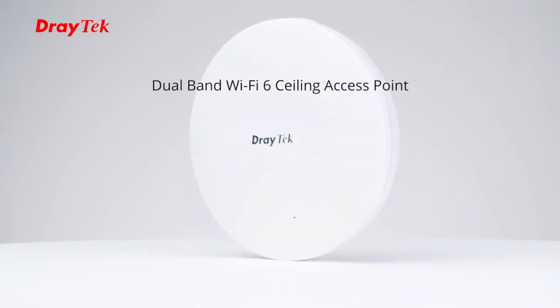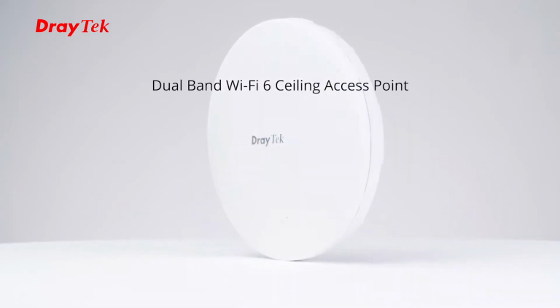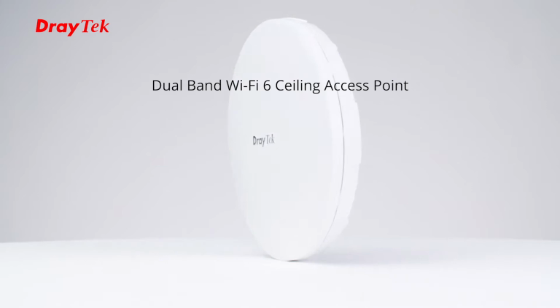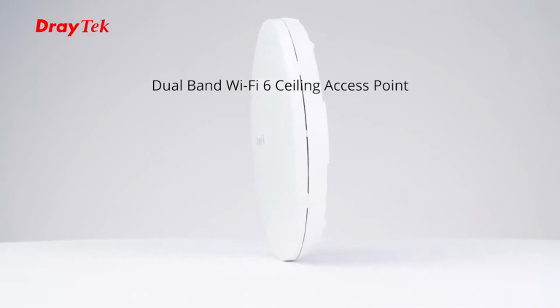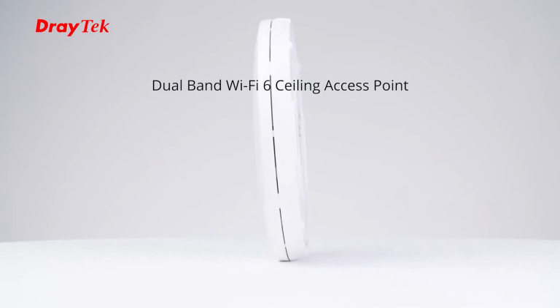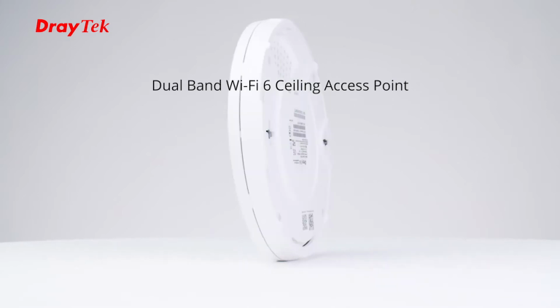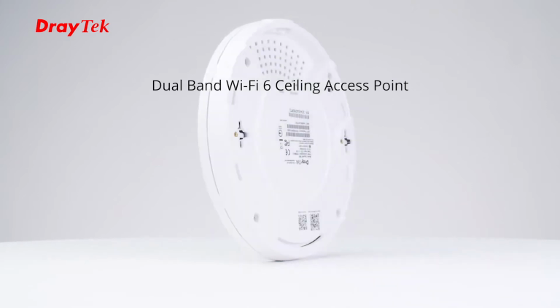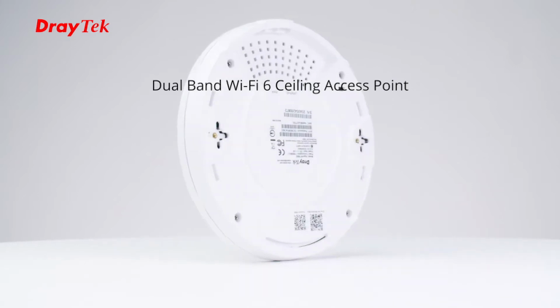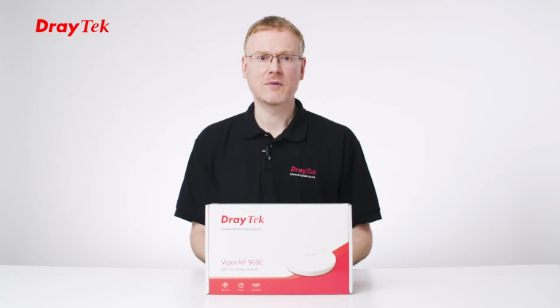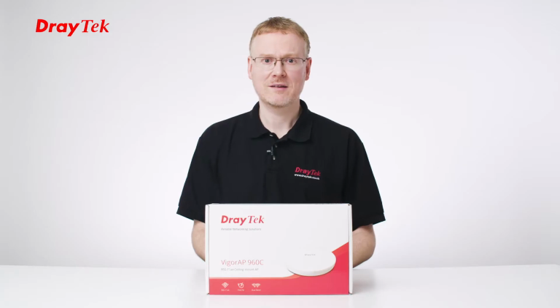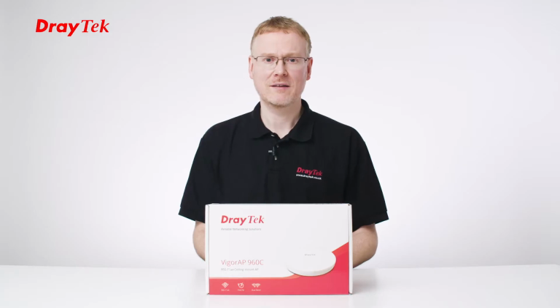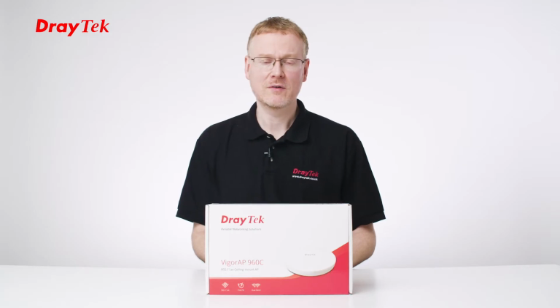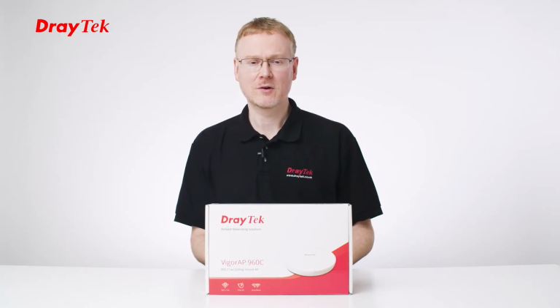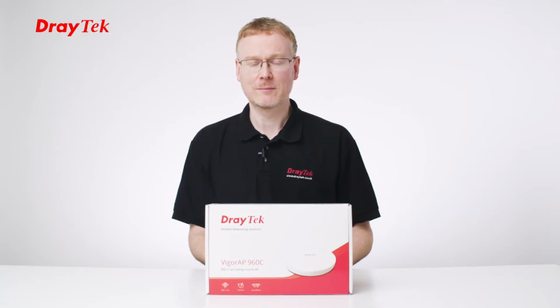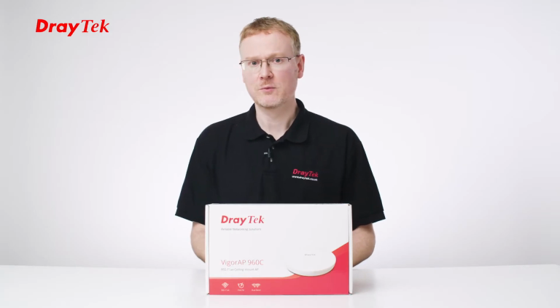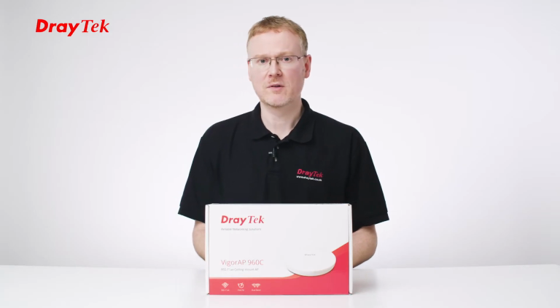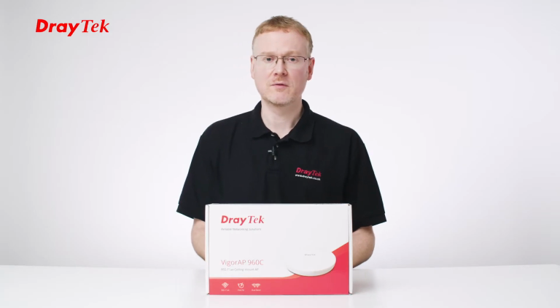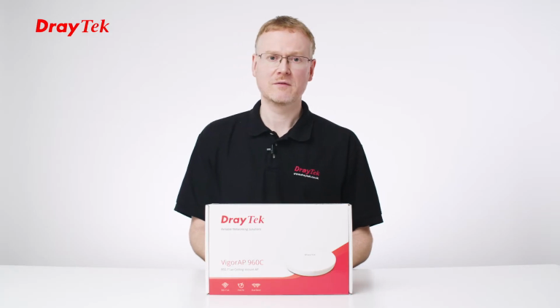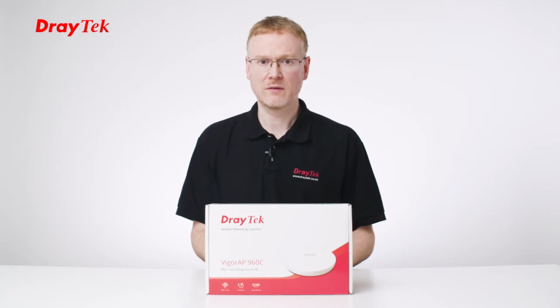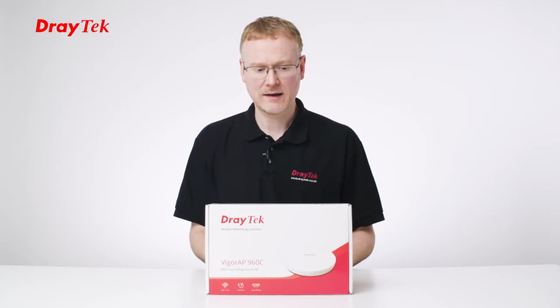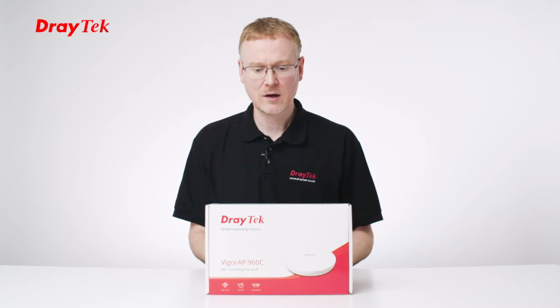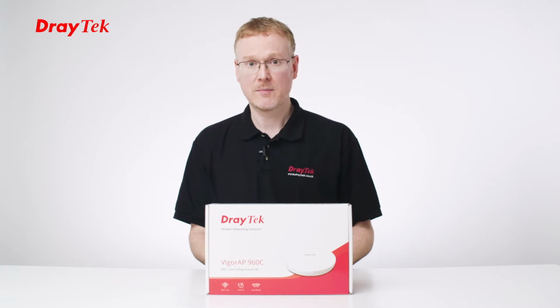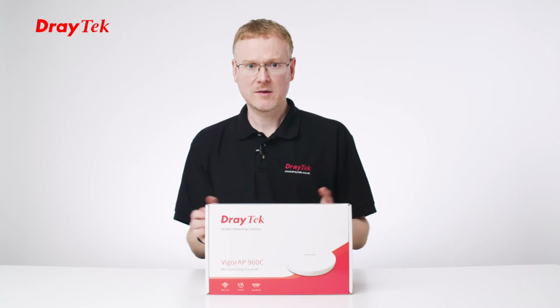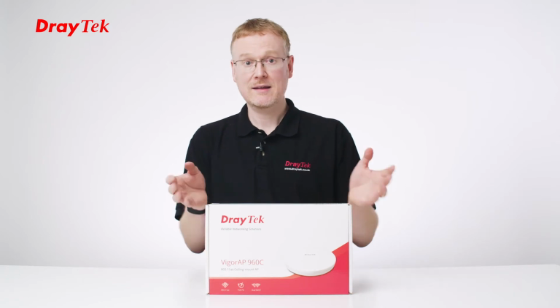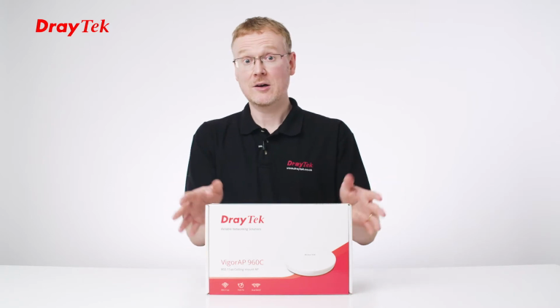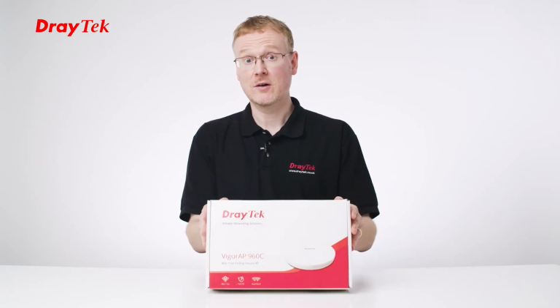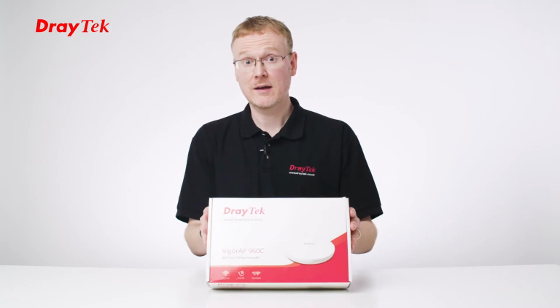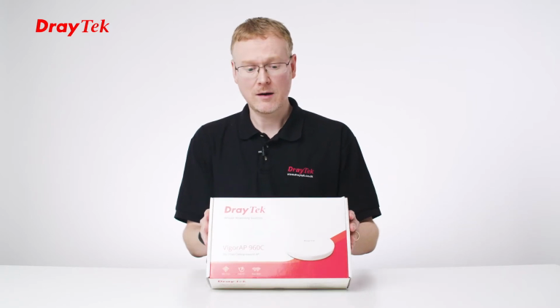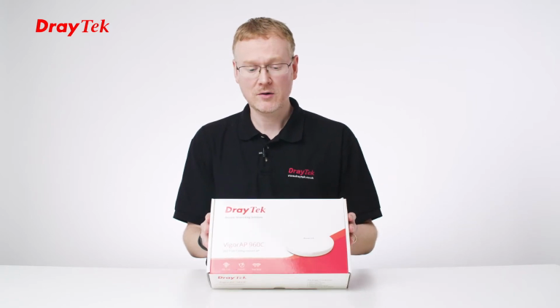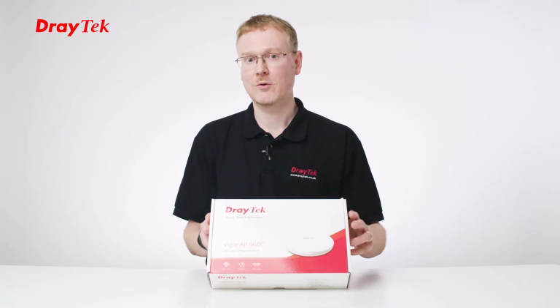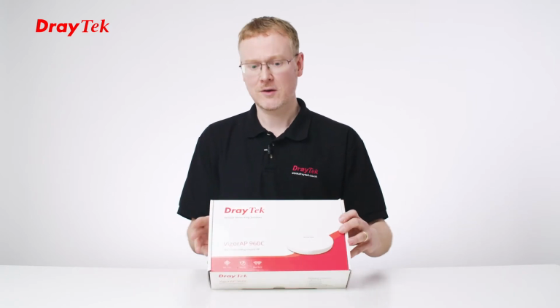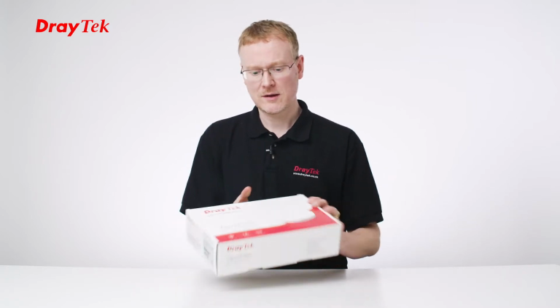It's our first Wi-Fi 6 product, and we've been having a lot of fun testing it in the office to look at the improved performance over the previous Wi-Fi standards, but today let's take a look at the box and see what's in the contents.